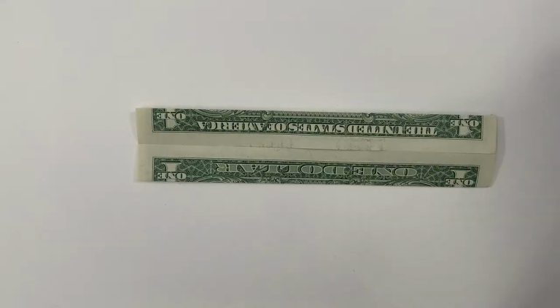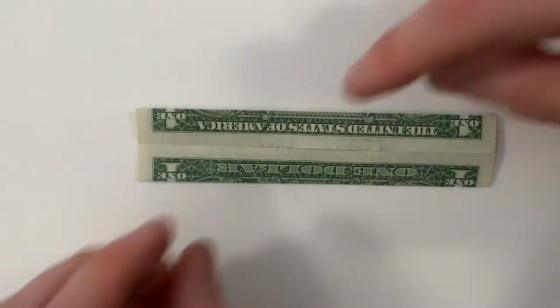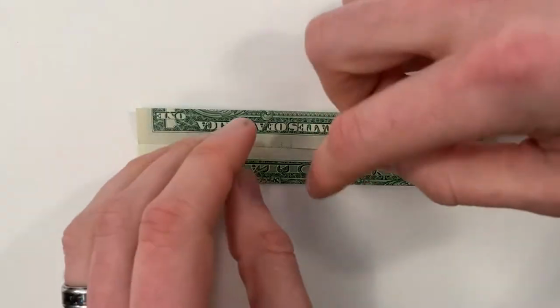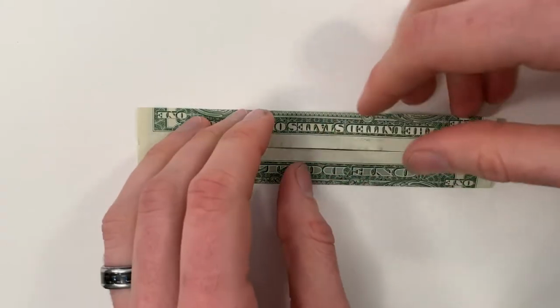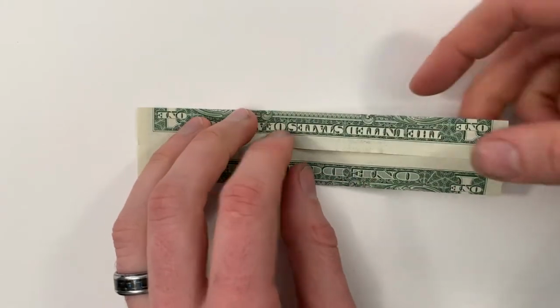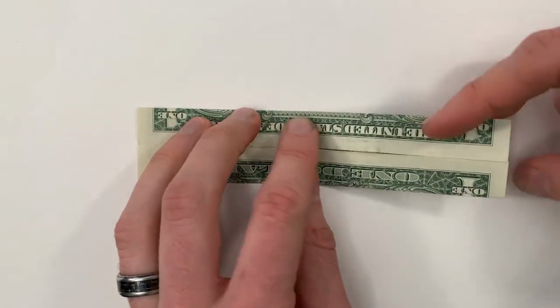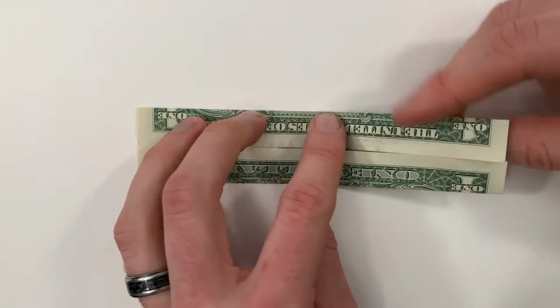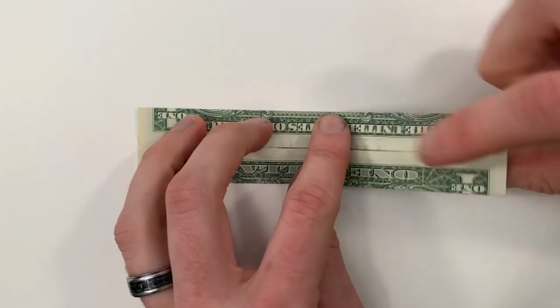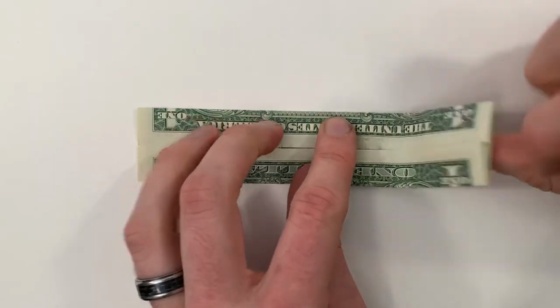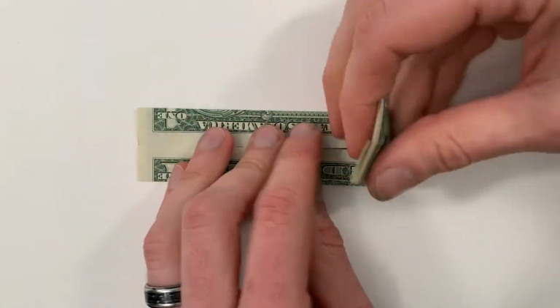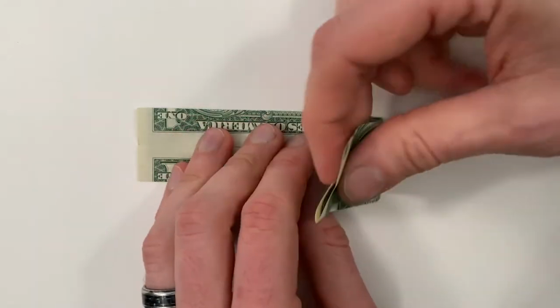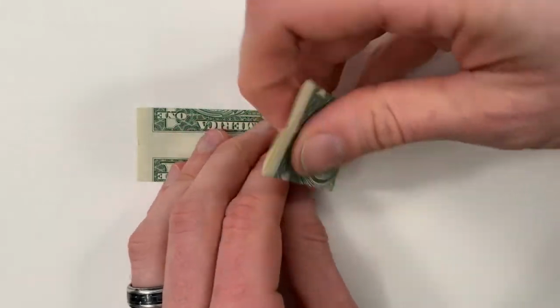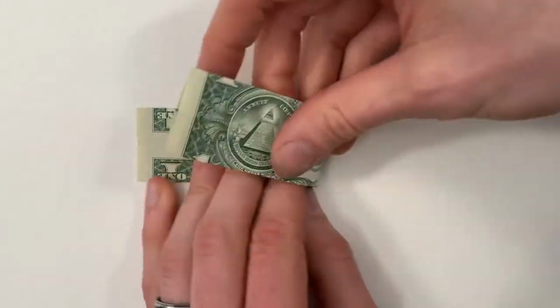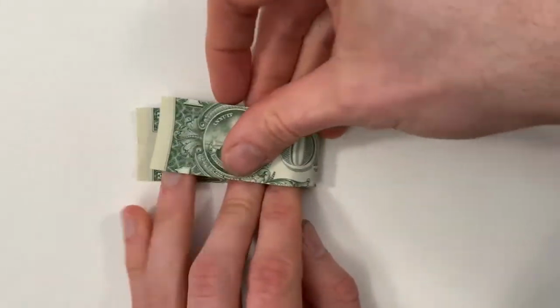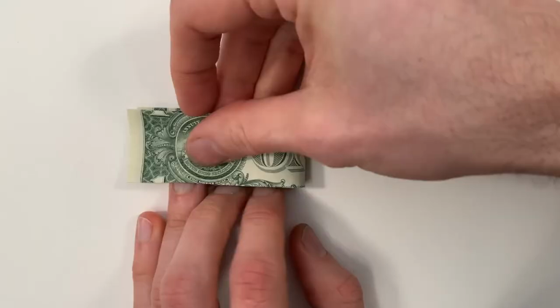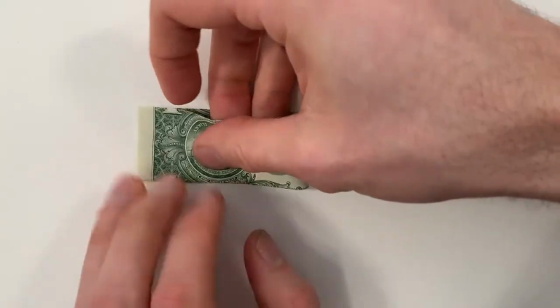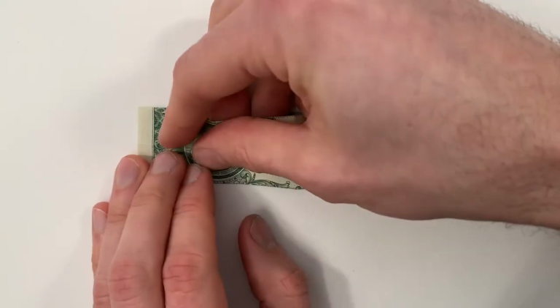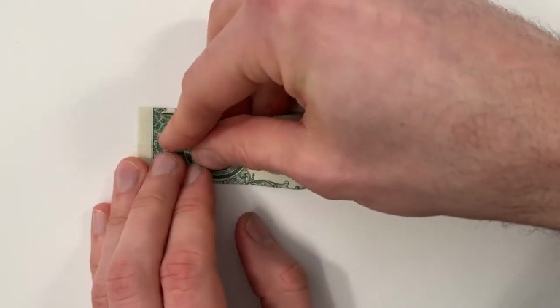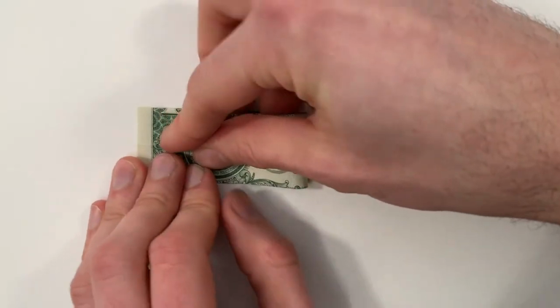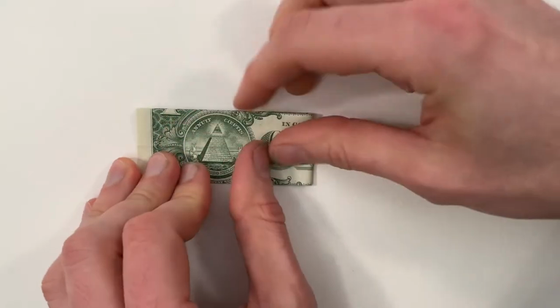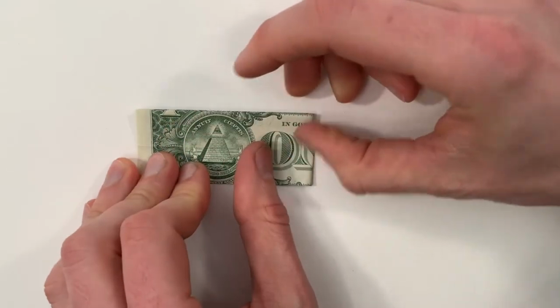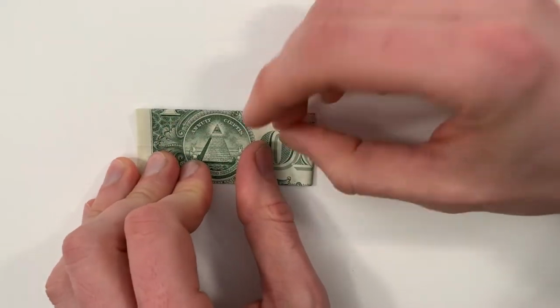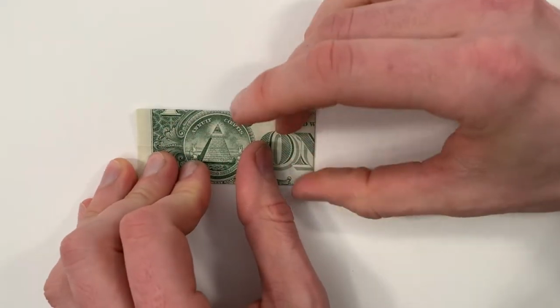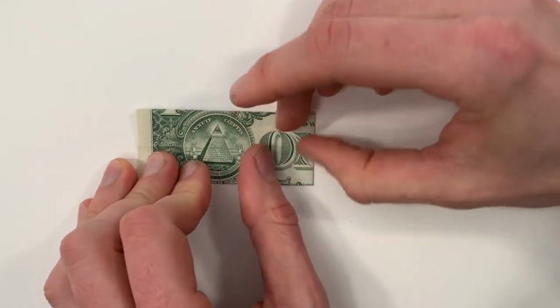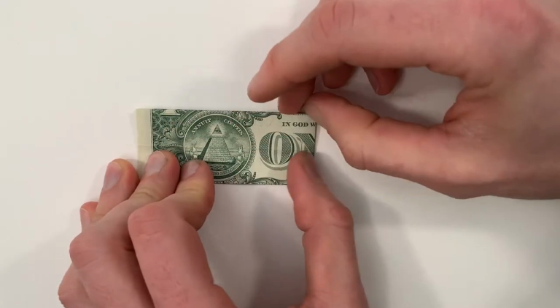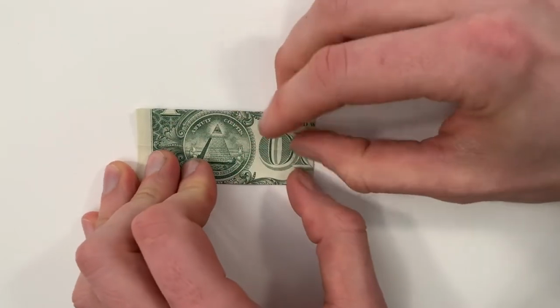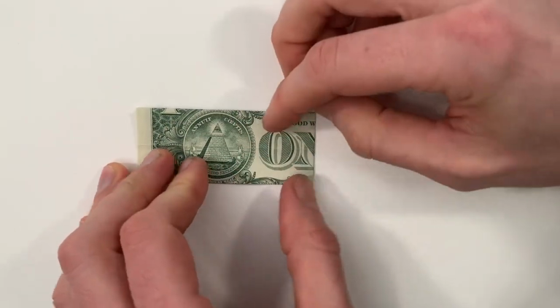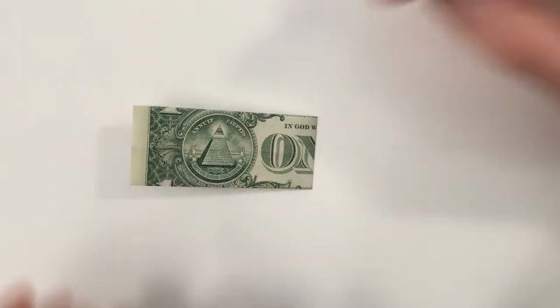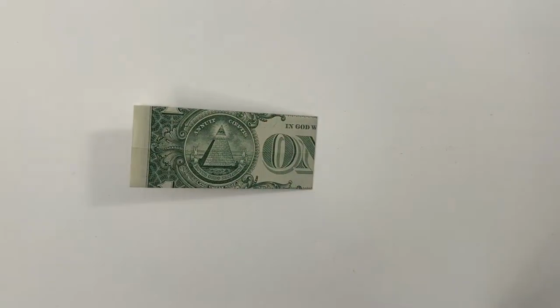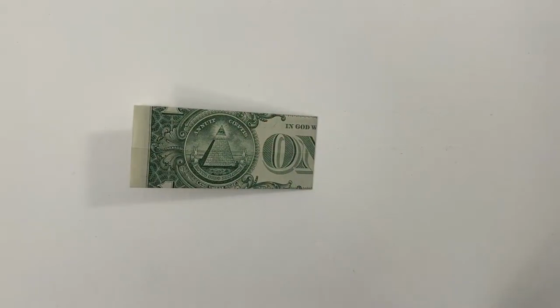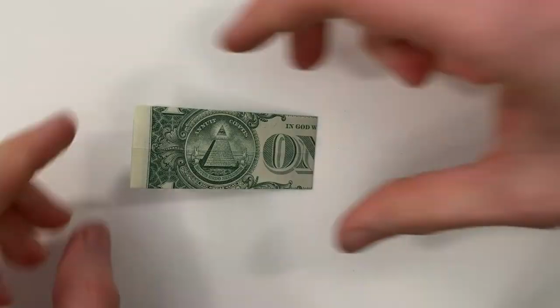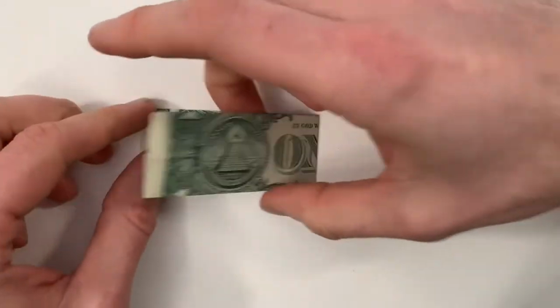Now we'll valley fold the whole thing in half, bringing the right edge over to the left edge. And then unfold.